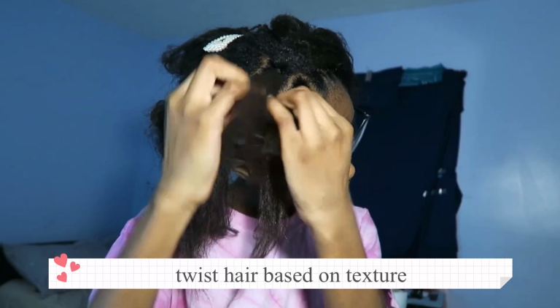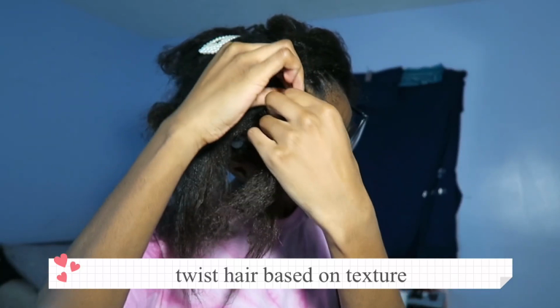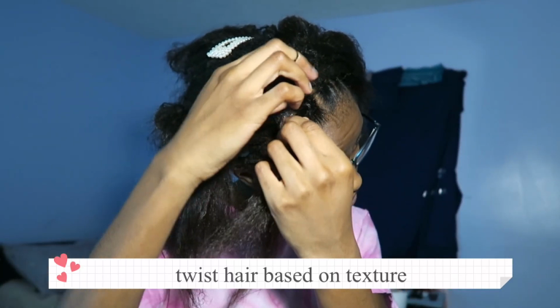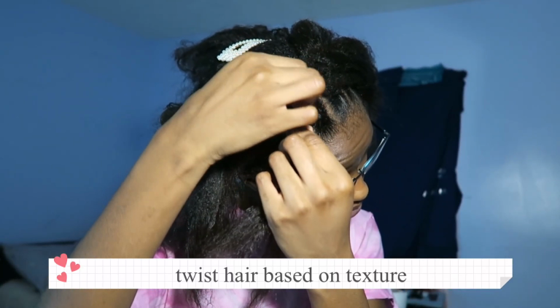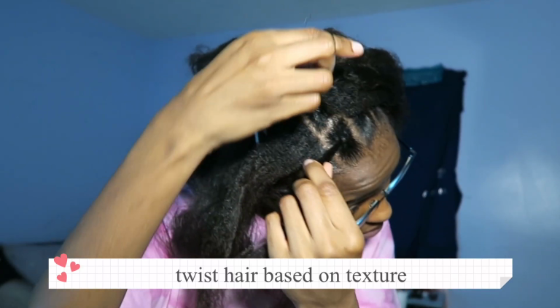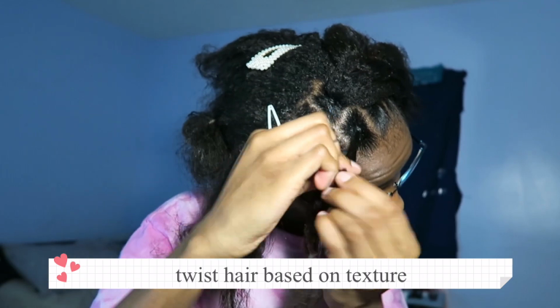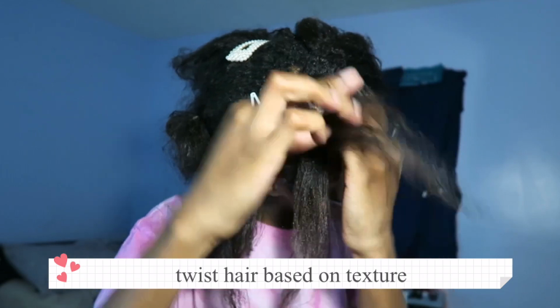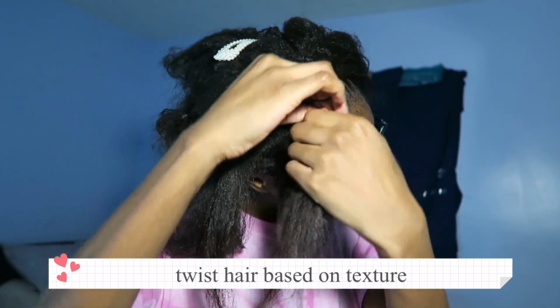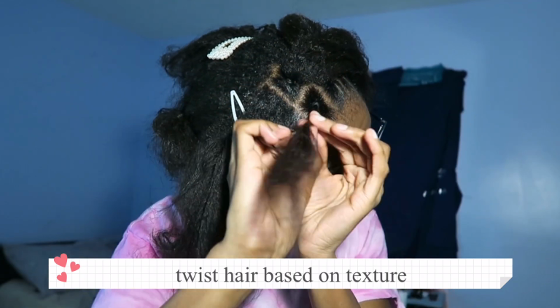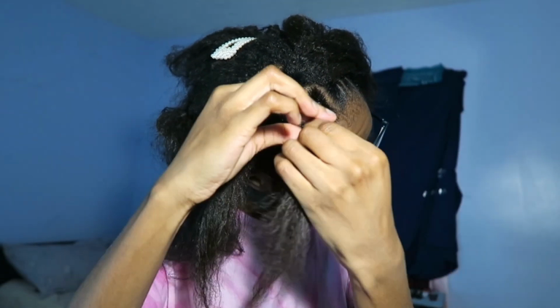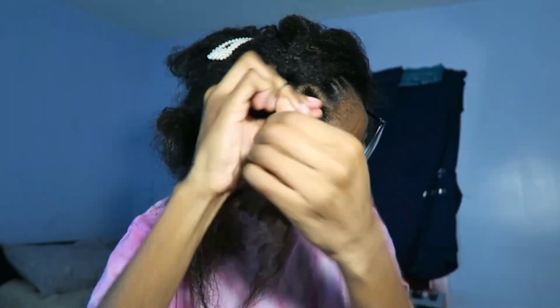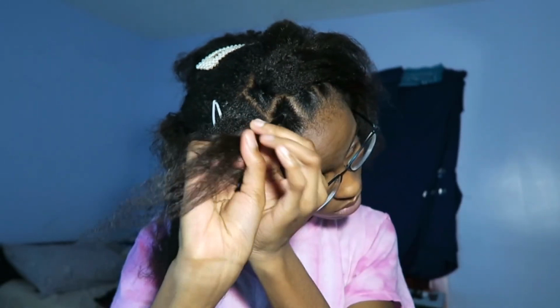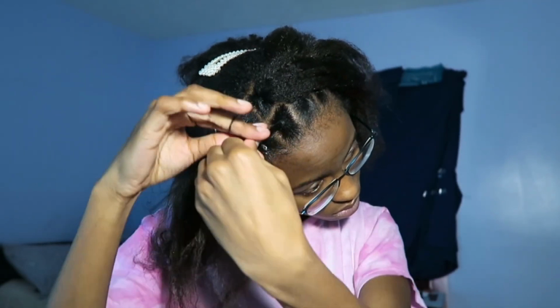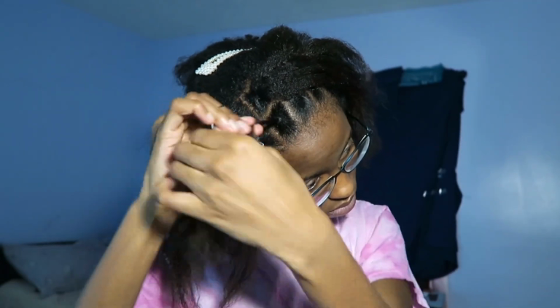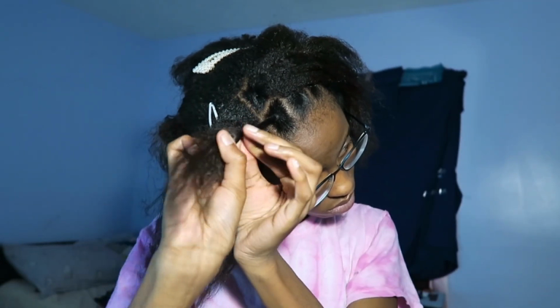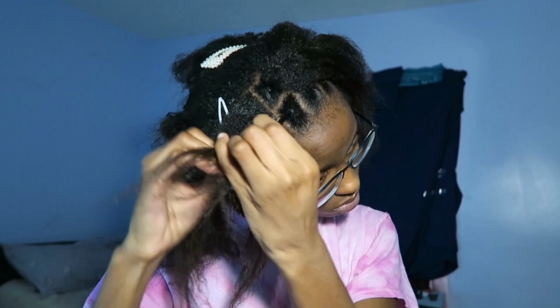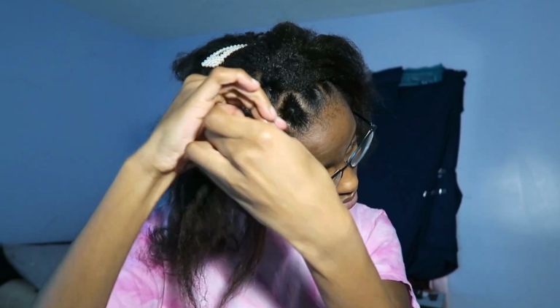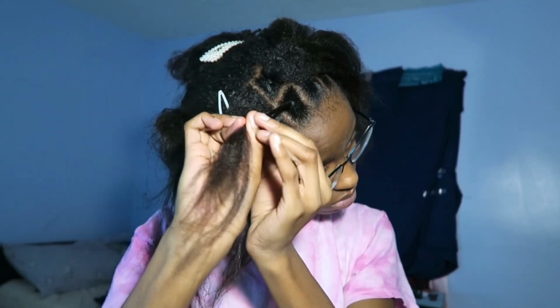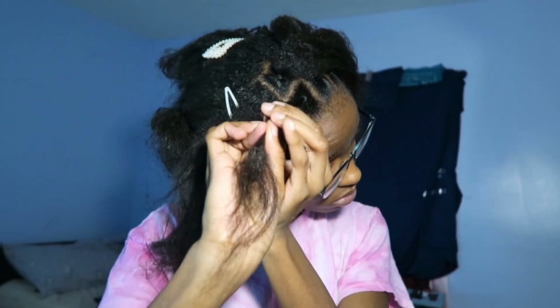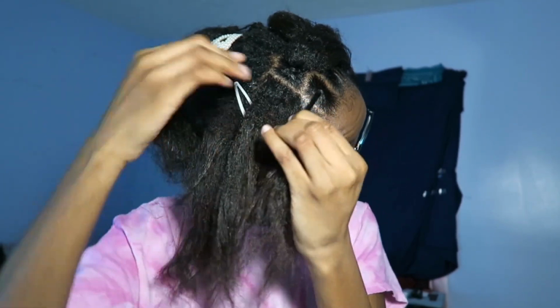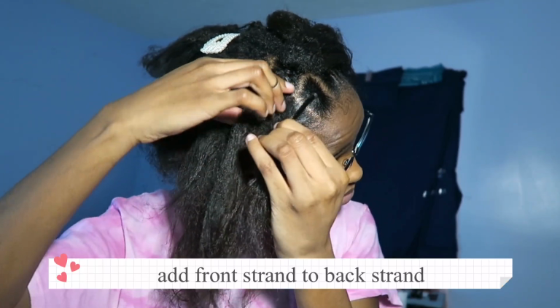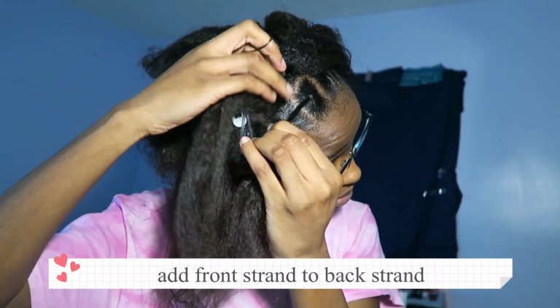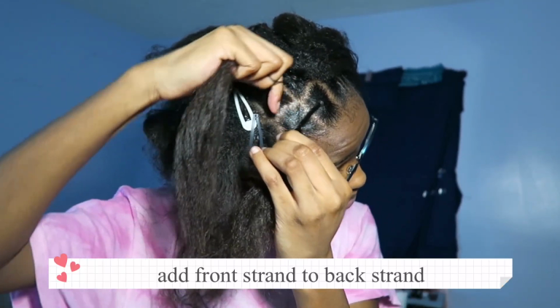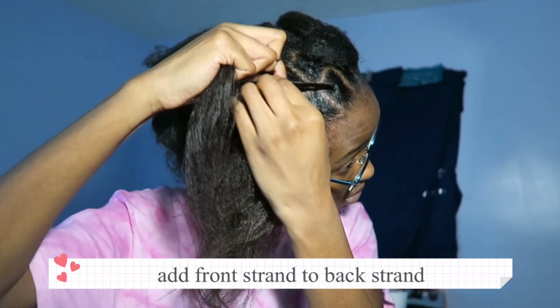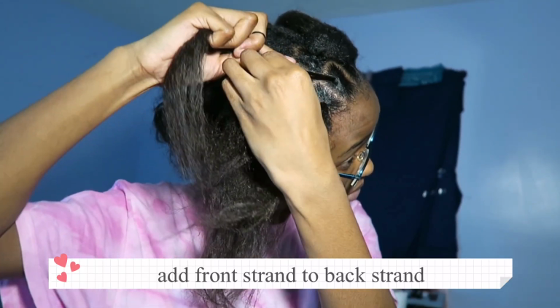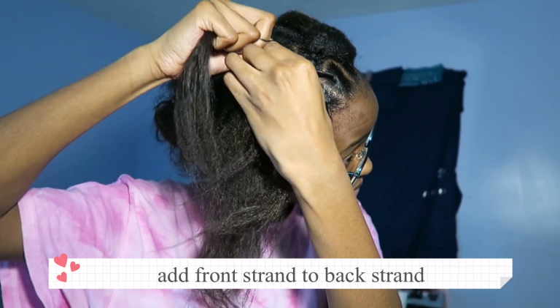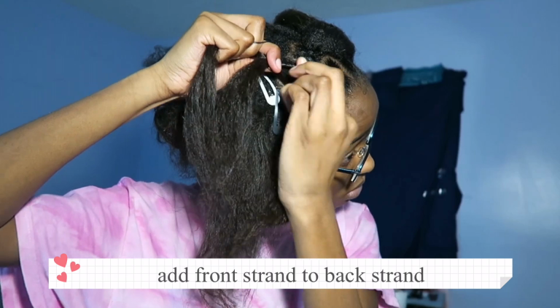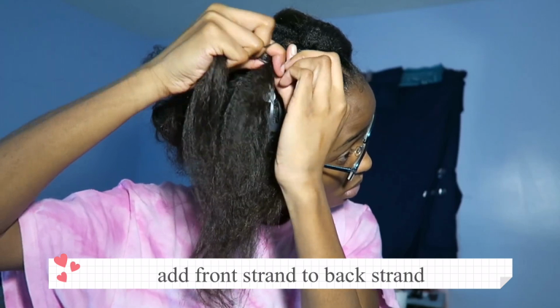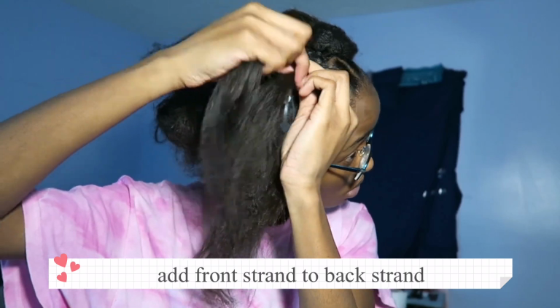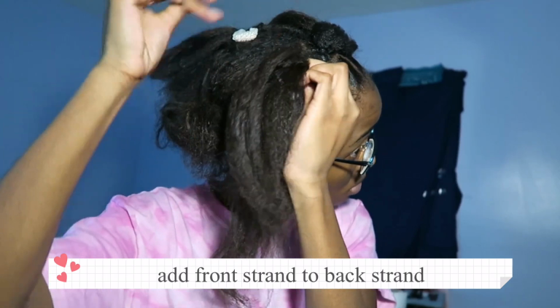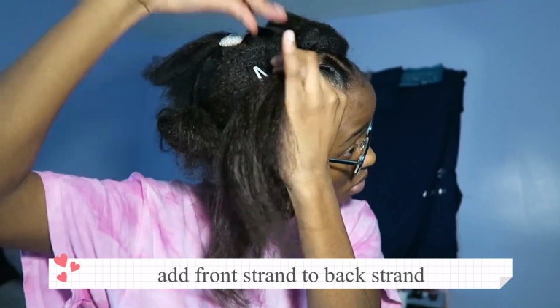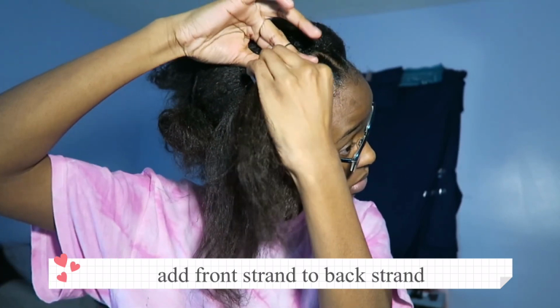Then I'm going to twist my hair since my hair is a thicker texture. If yours is thin, you don't really have to do this method. You're going to take that front box and connect it to the back box. Usually it will be an X — your strands will be an X diagonal.